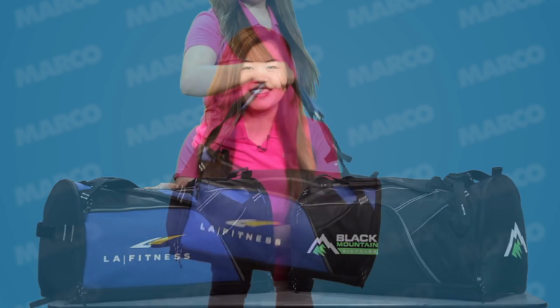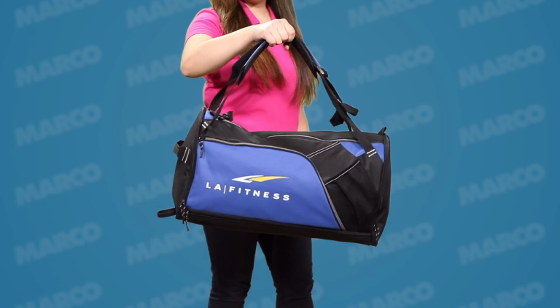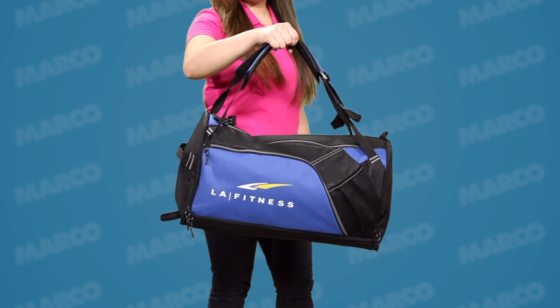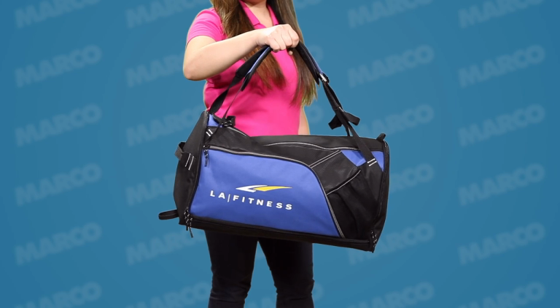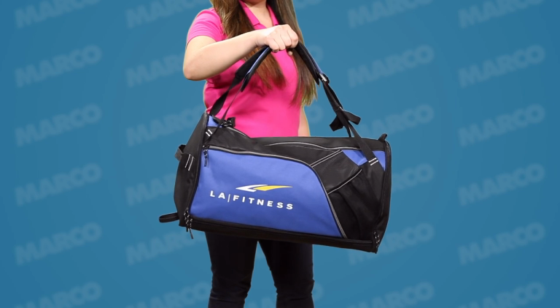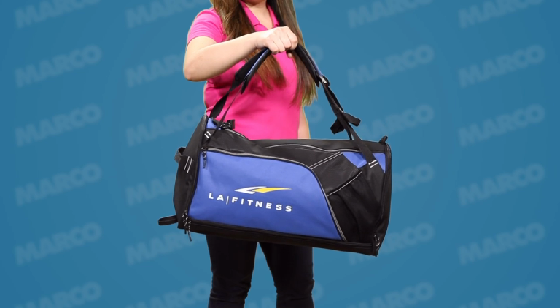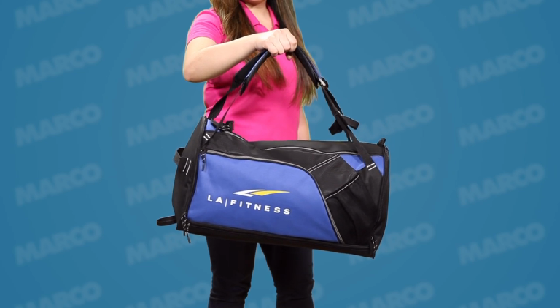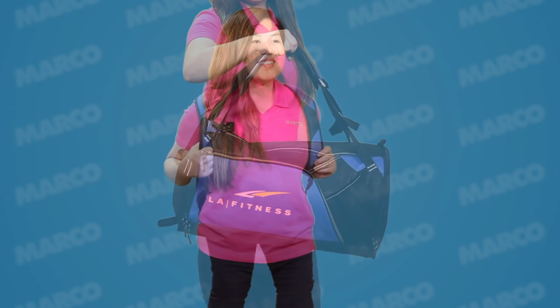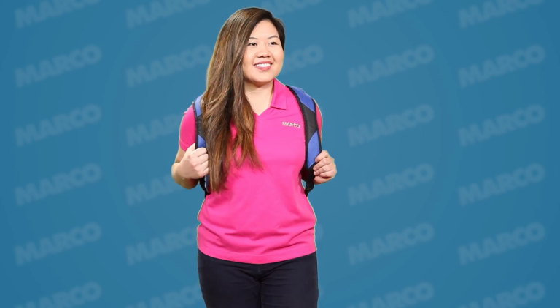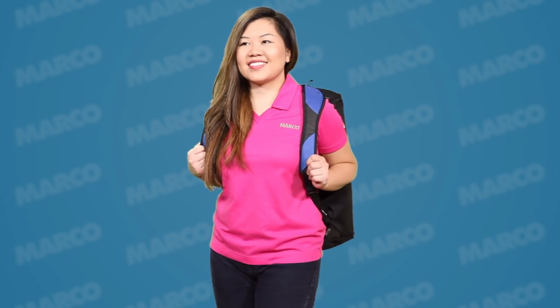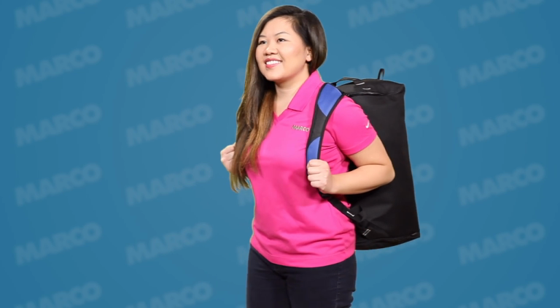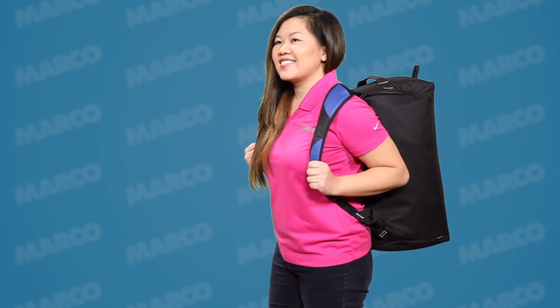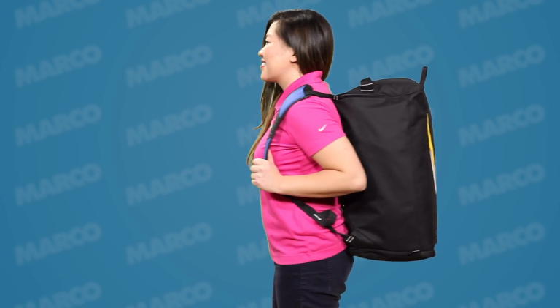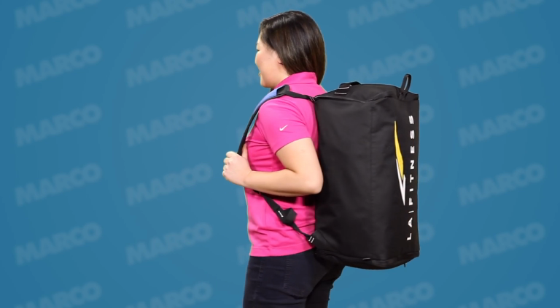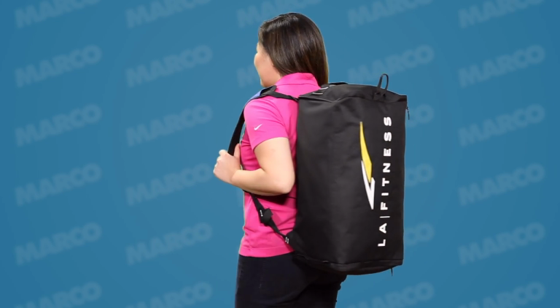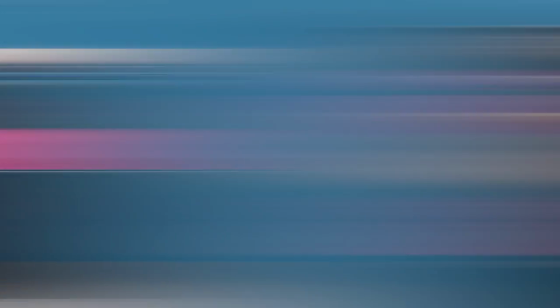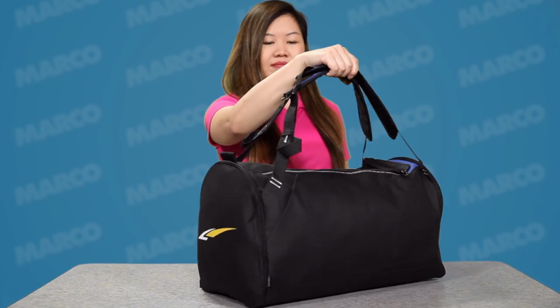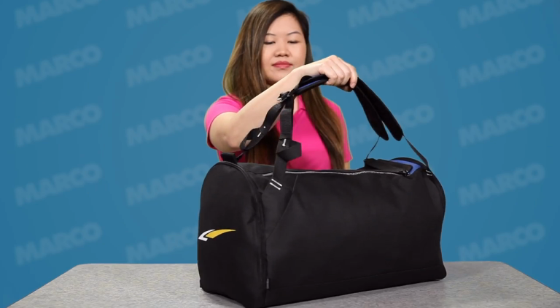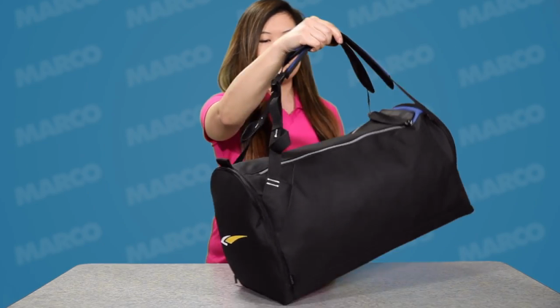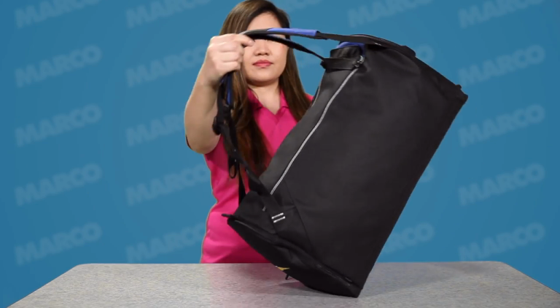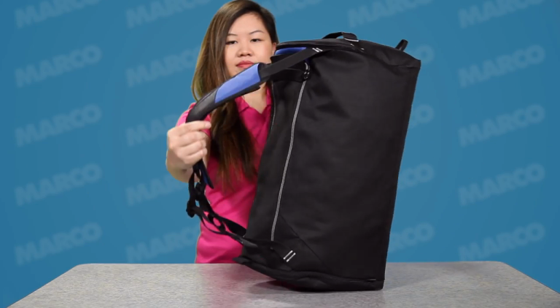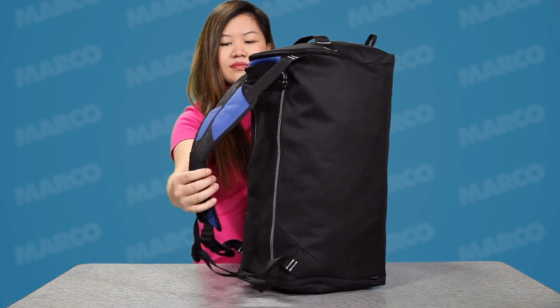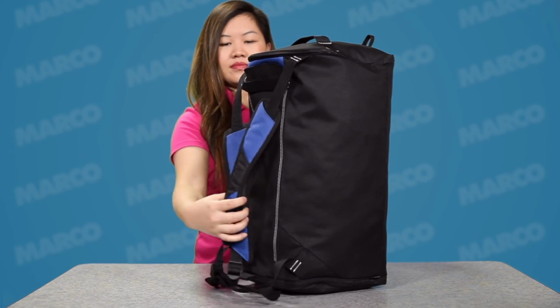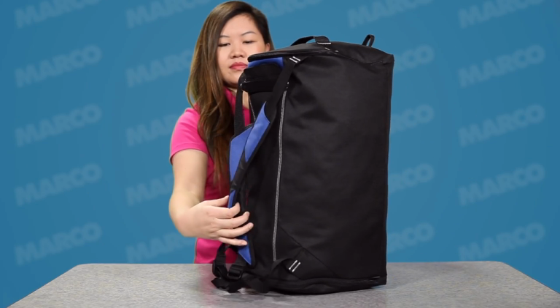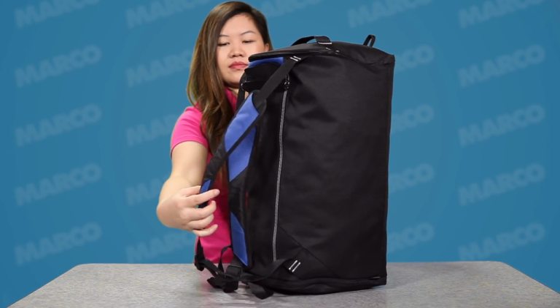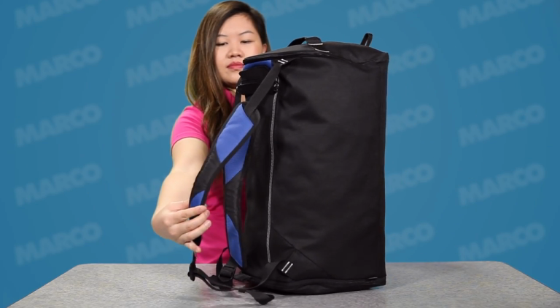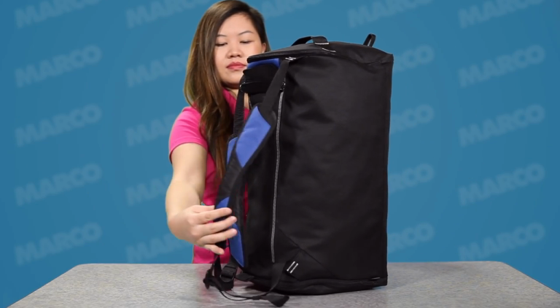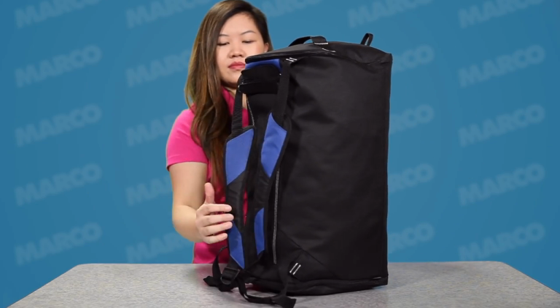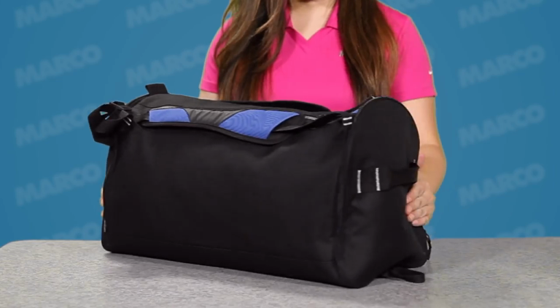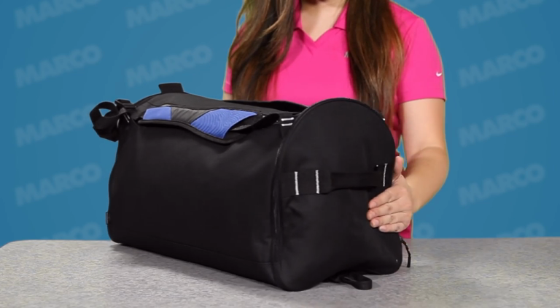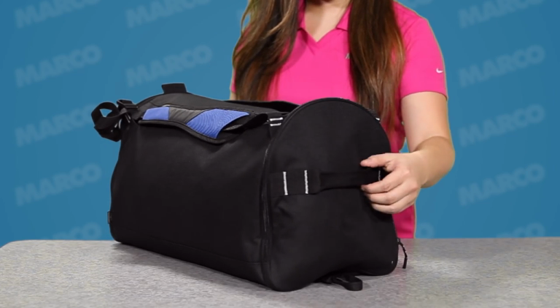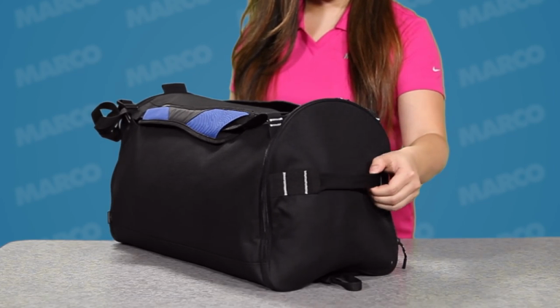Carry this versatile bag like a traditional duffel bag or wear it as a backpack. The top grab handles easily convert into adjustable padded backpack straps. There's also a side grab handle.